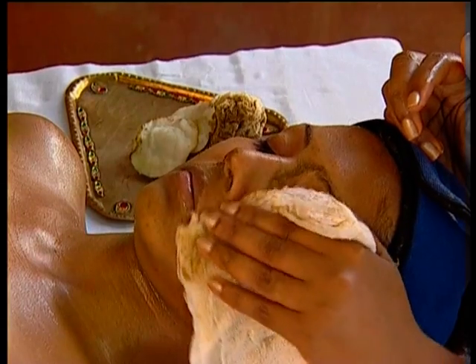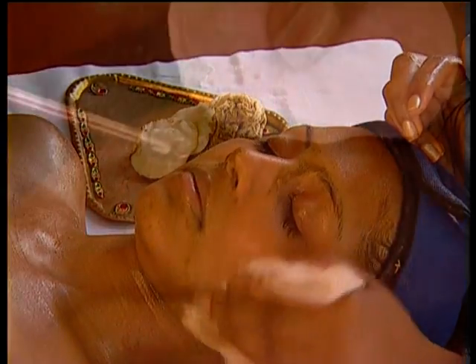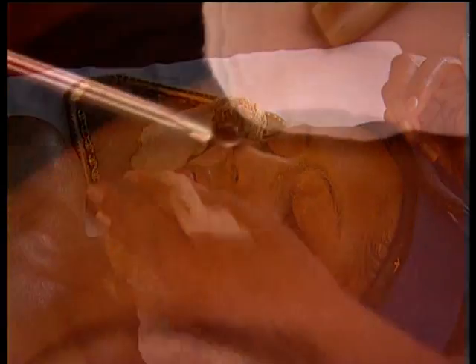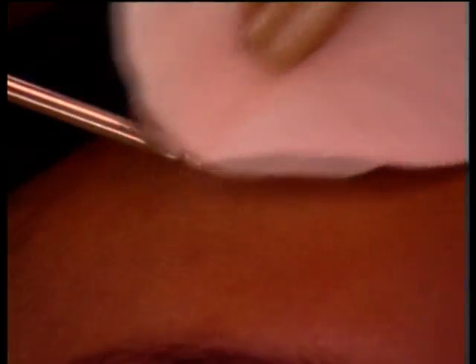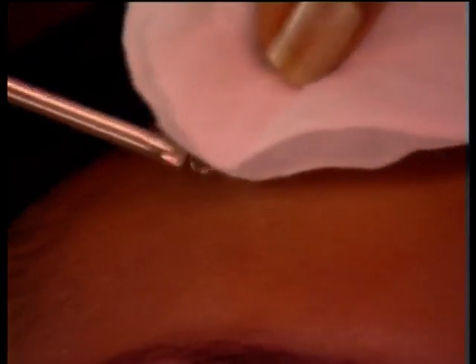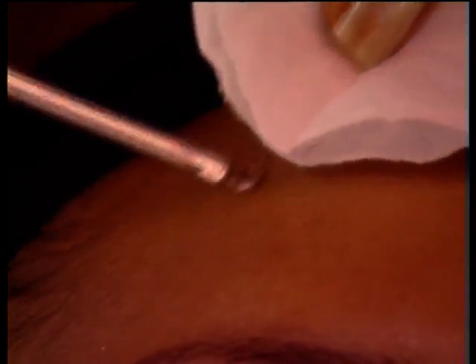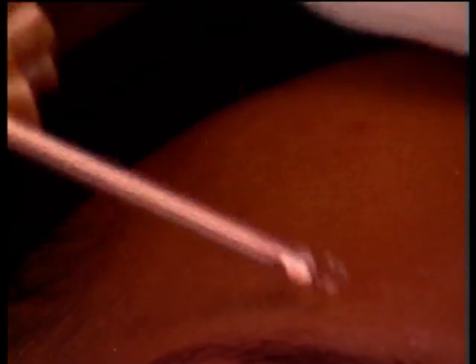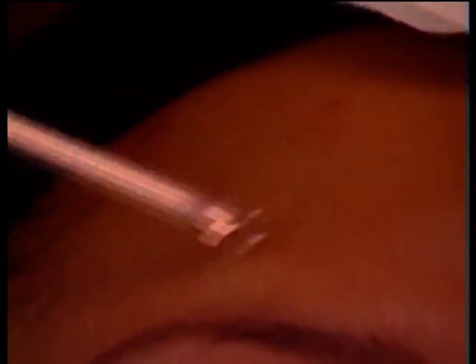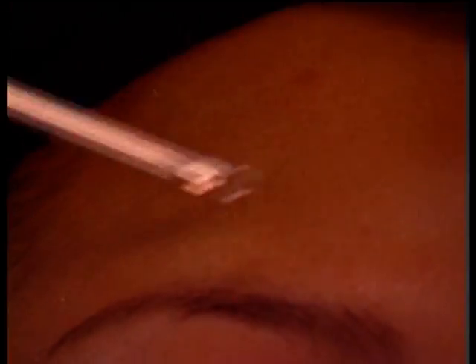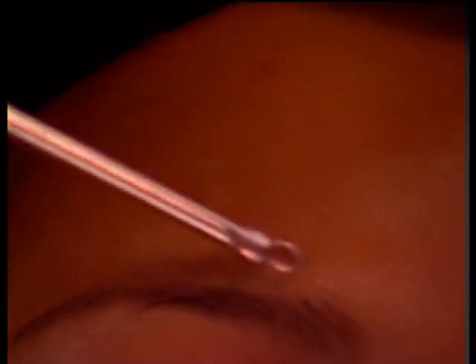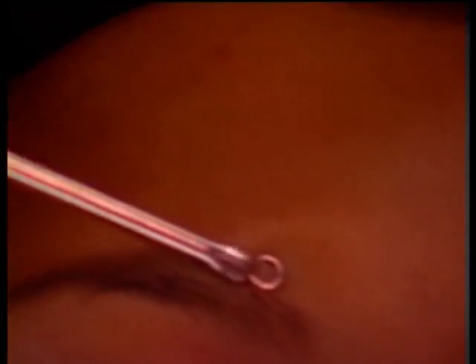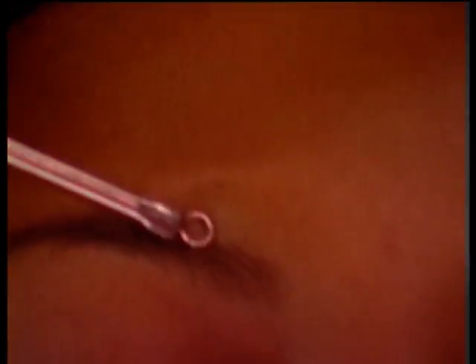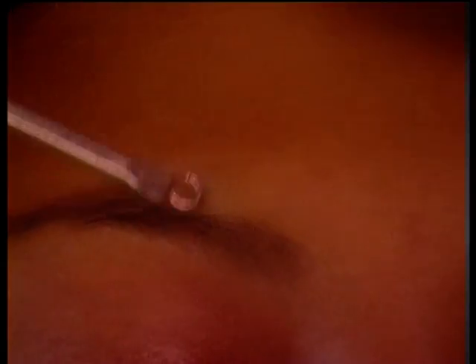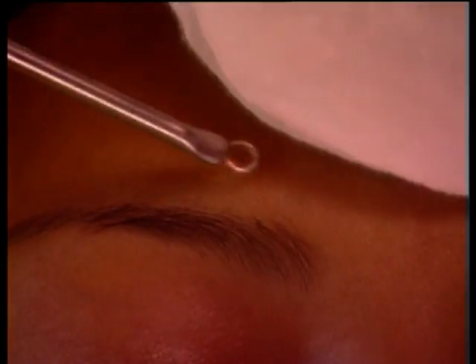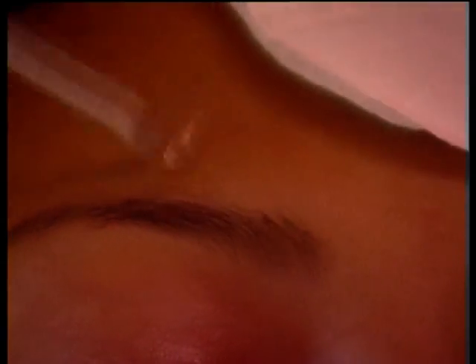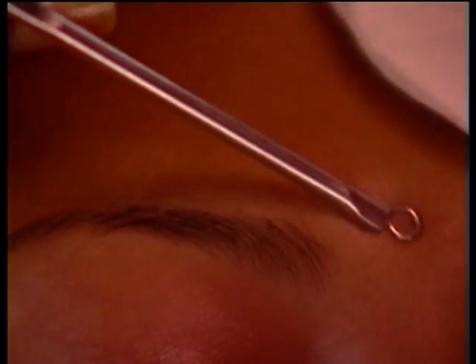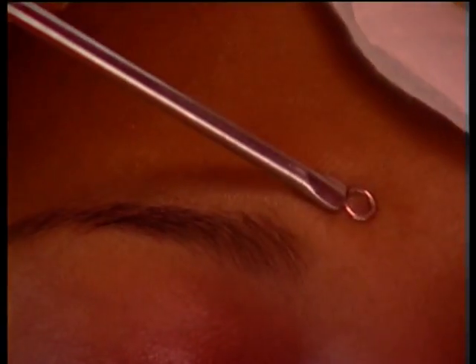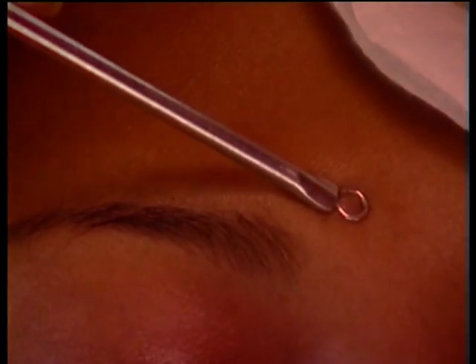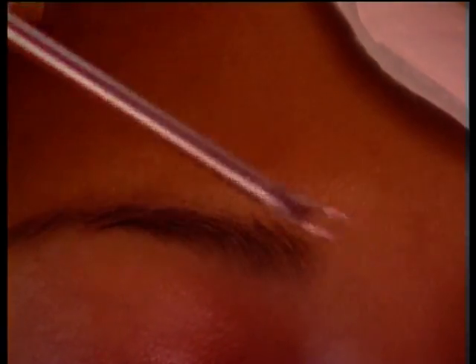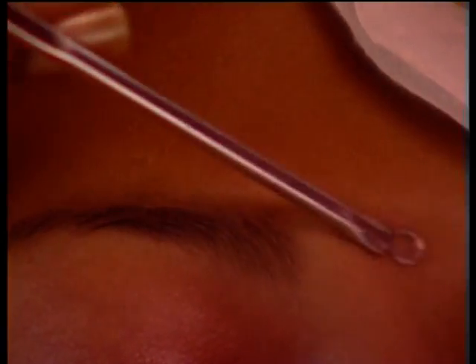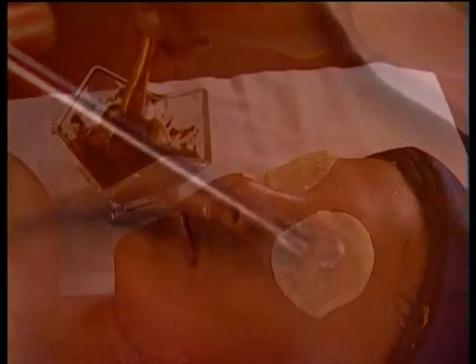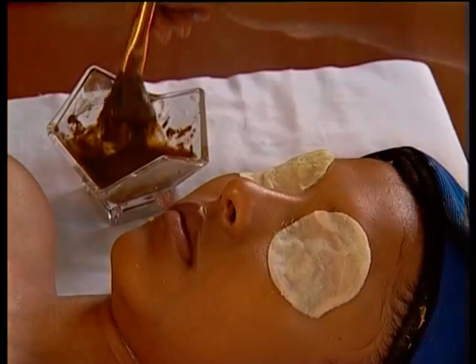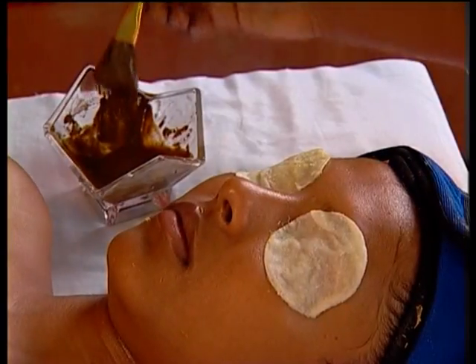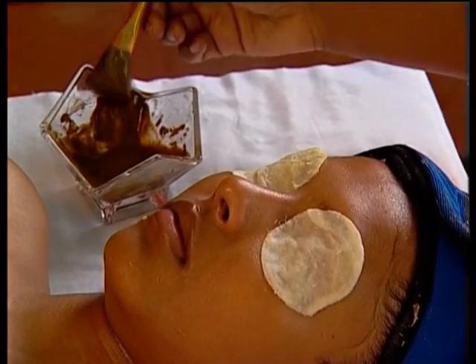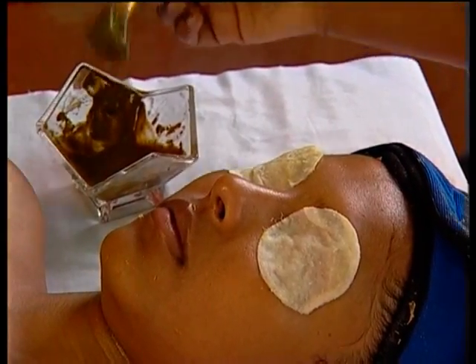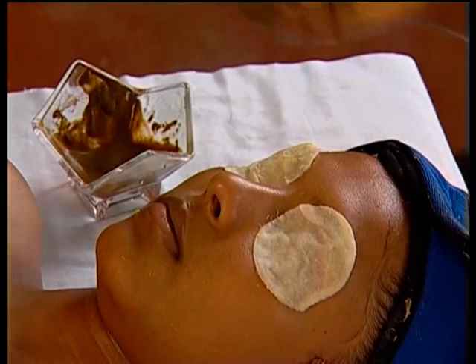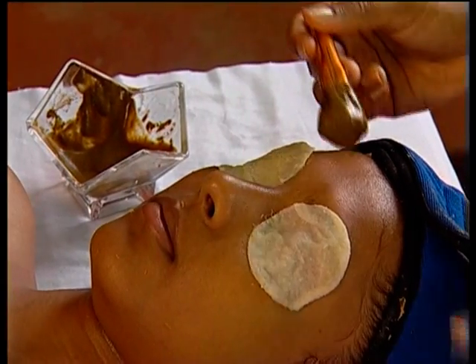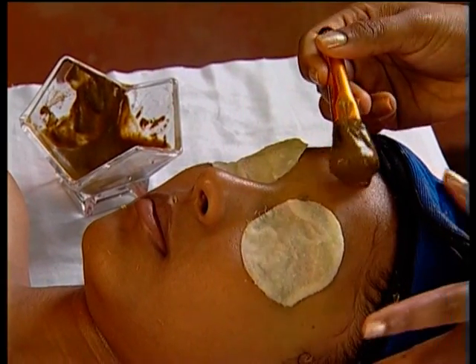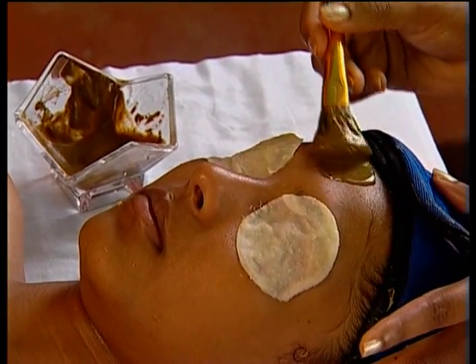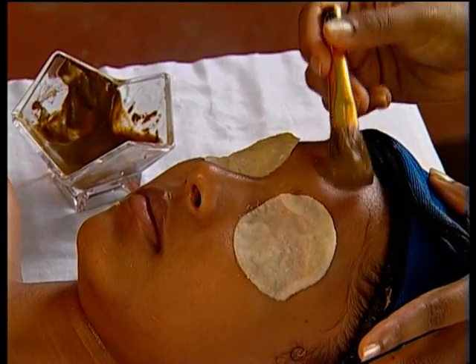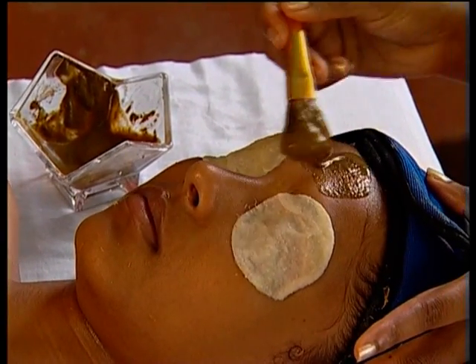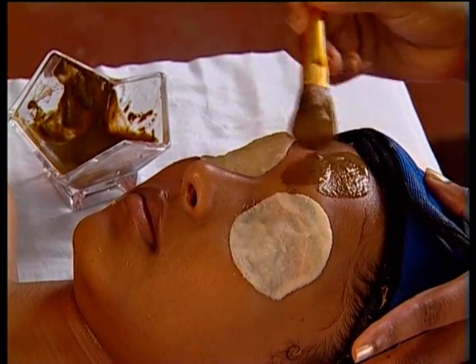Remove whiteheads and blackheads with a comedon. Switch on the high frequency for extractions. Now apply the facial mask according to your client's skin type.